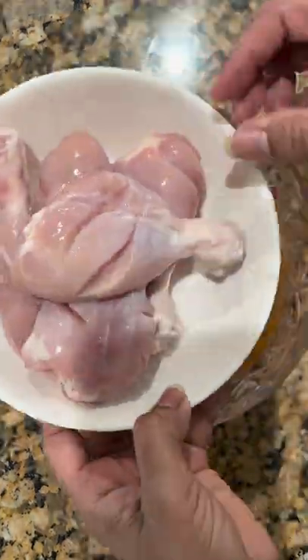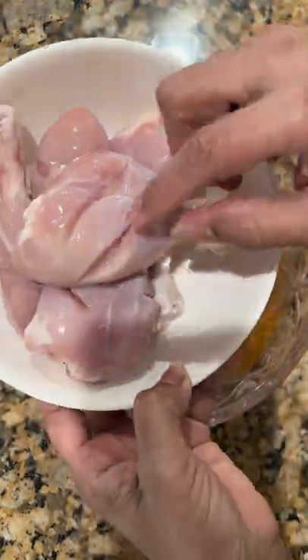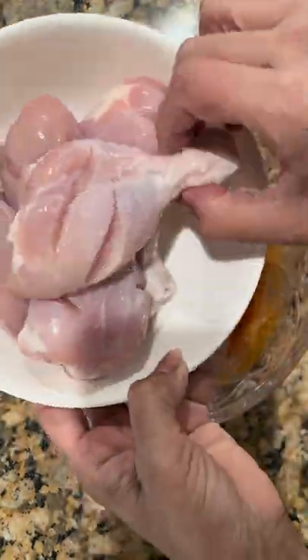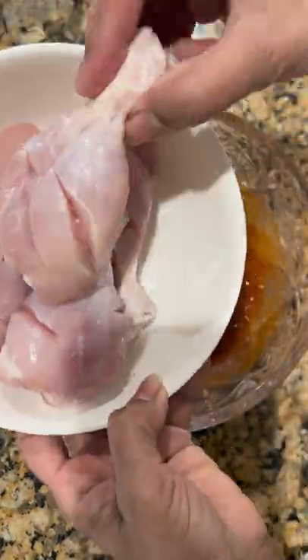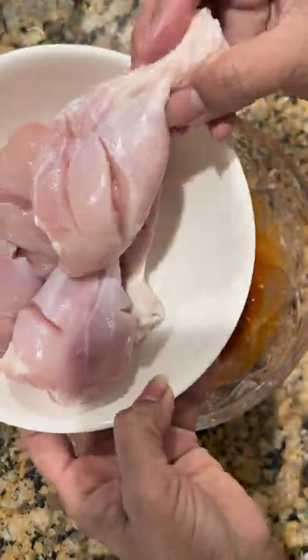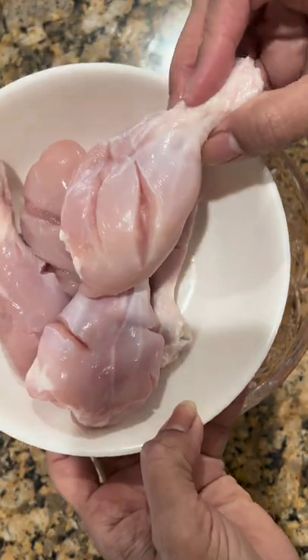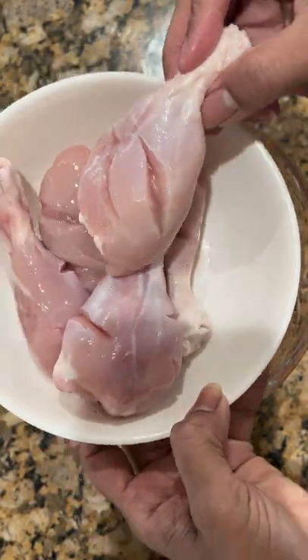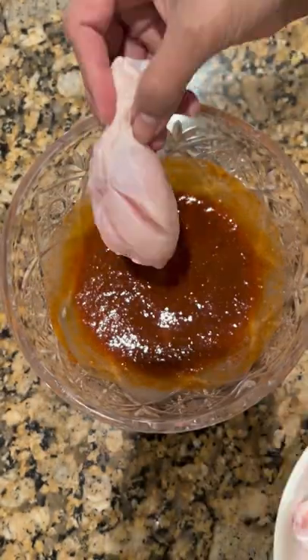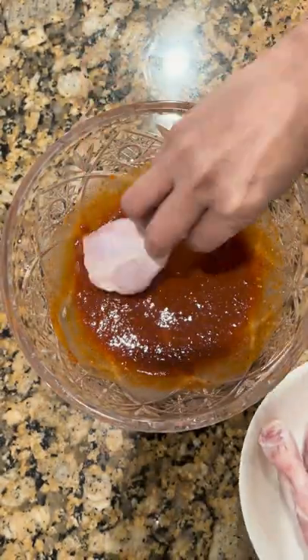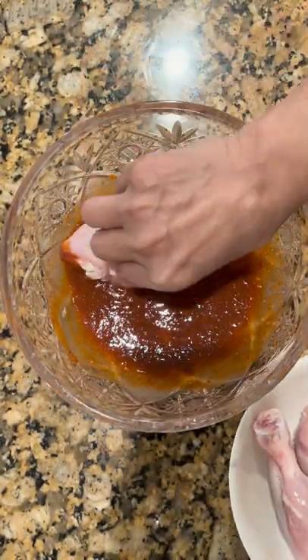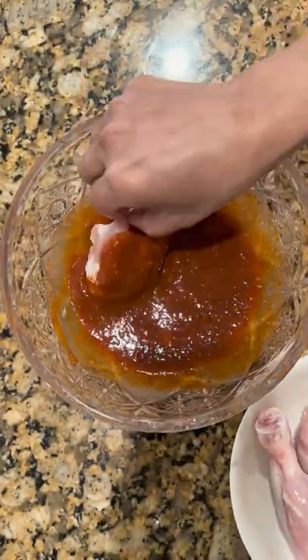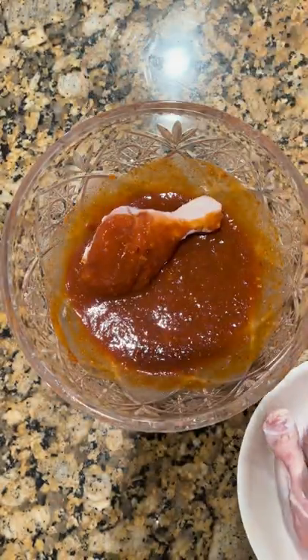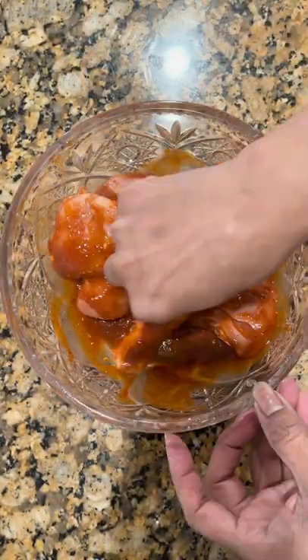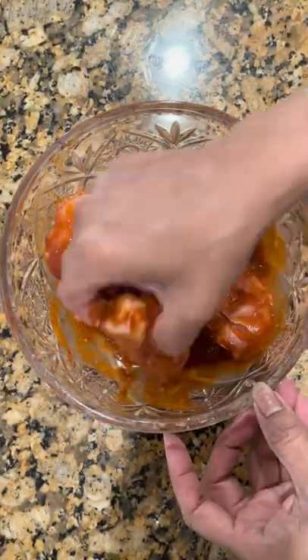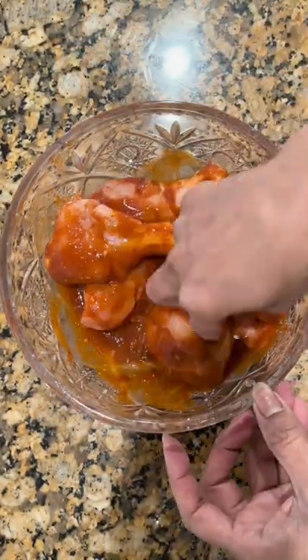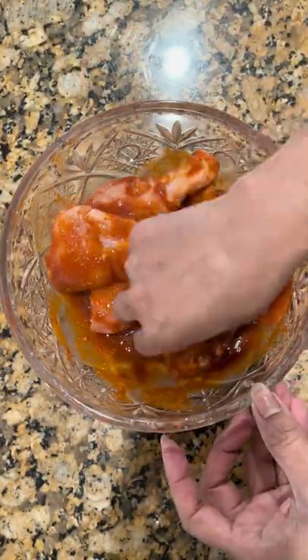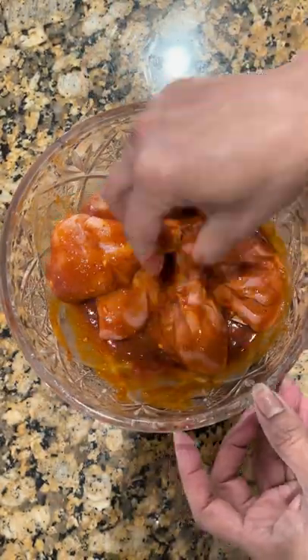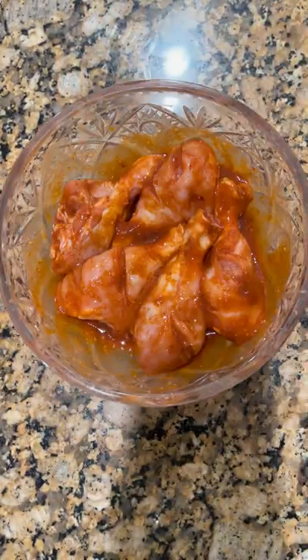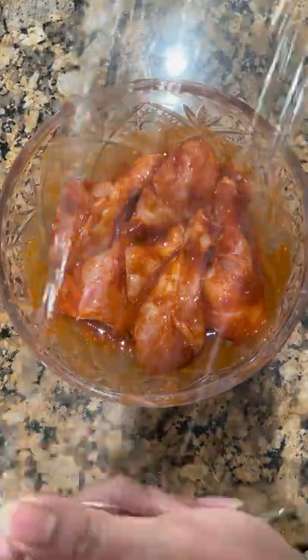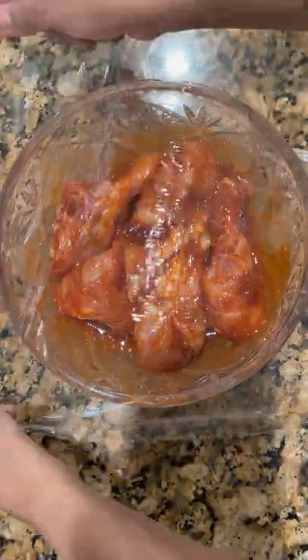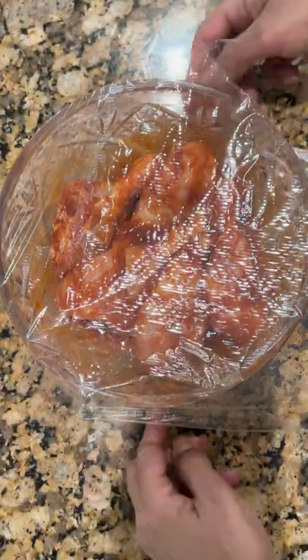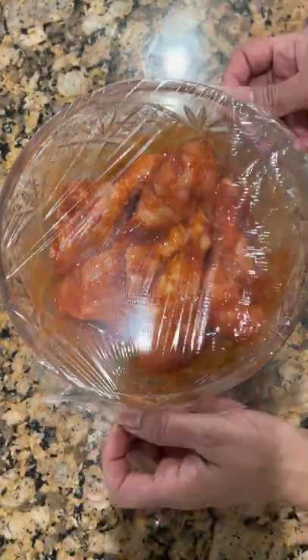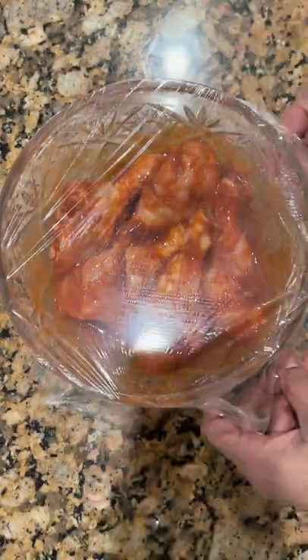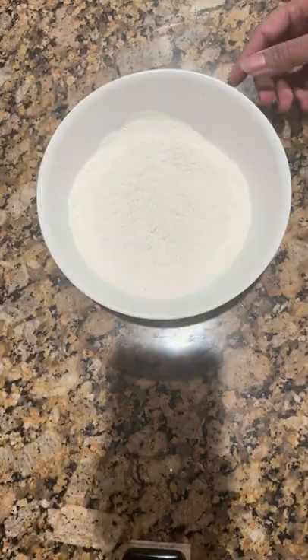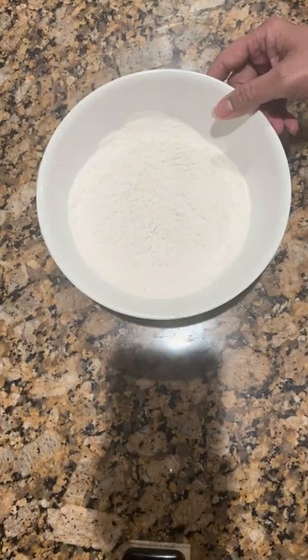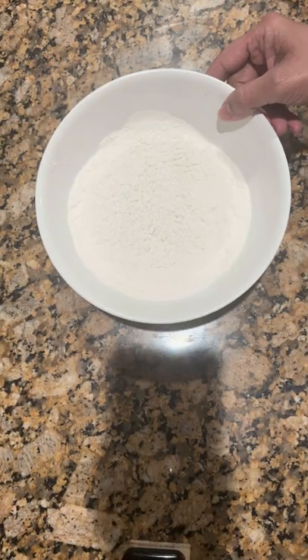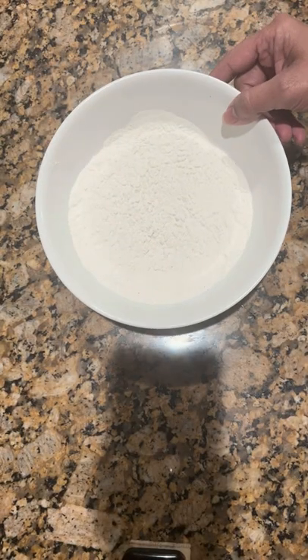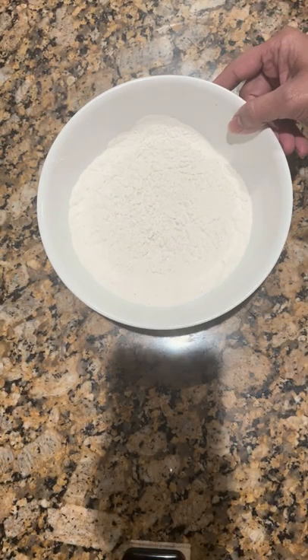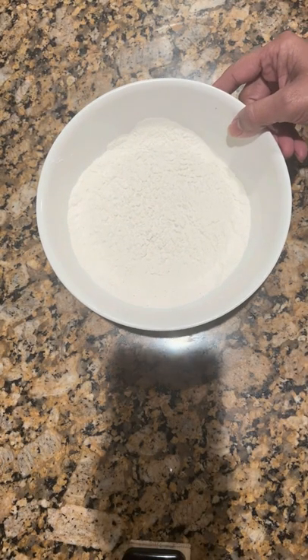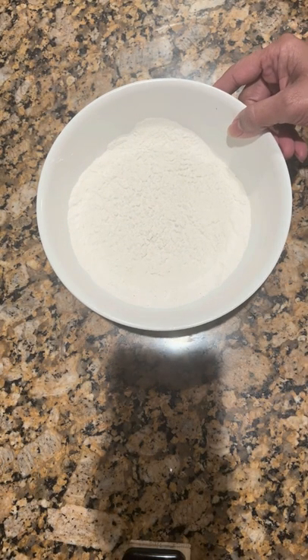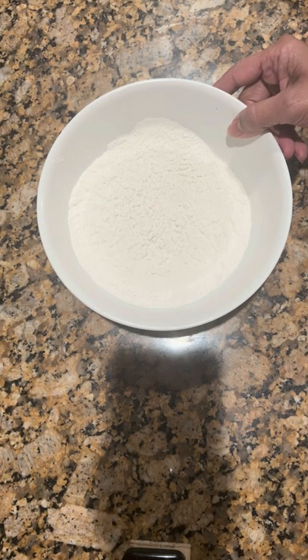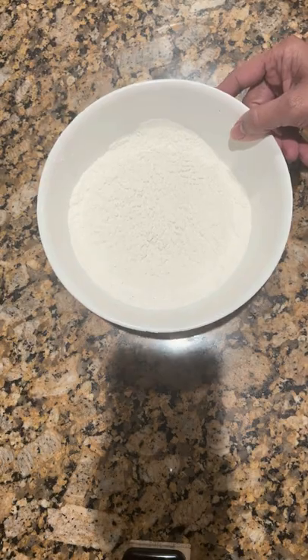Take one and a half pounds of chicken legs and score the surface with a knife. Now coat with the spice mixture. Cover it and marinate for two to three hours. Take one cup all-purpose flour and one cup cornstarch and mix it well.